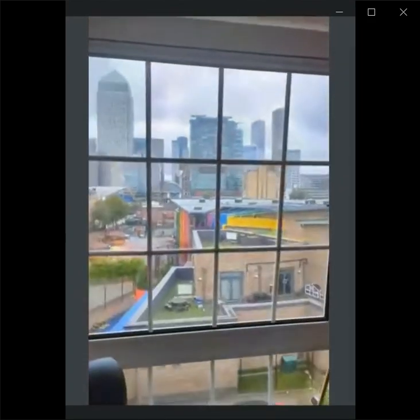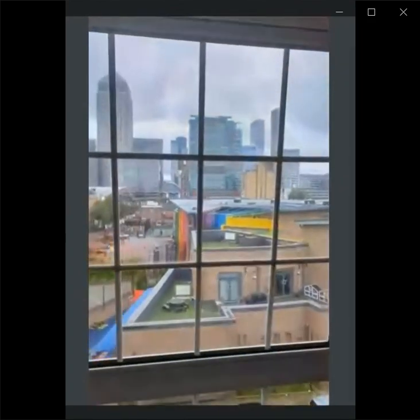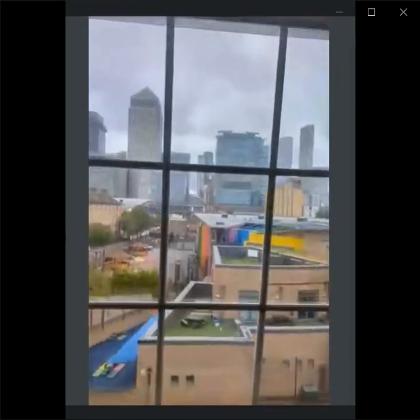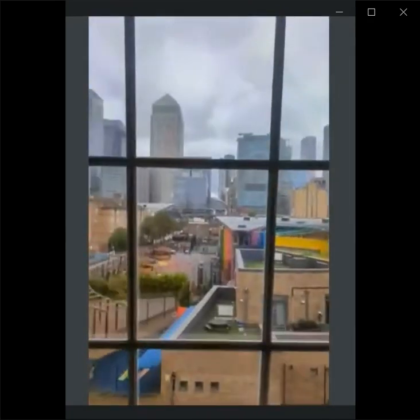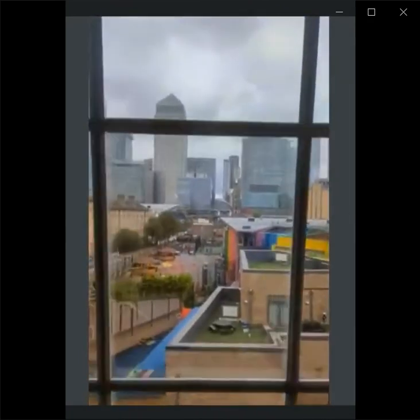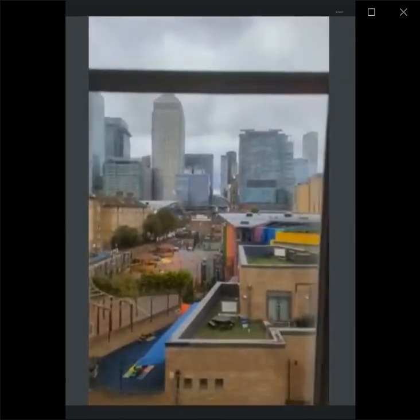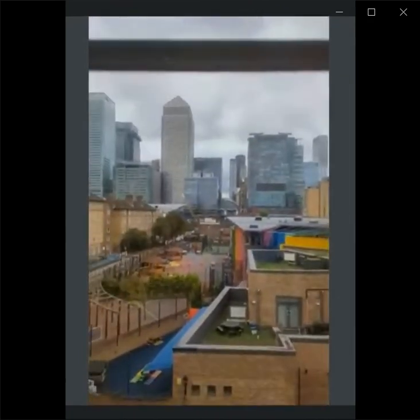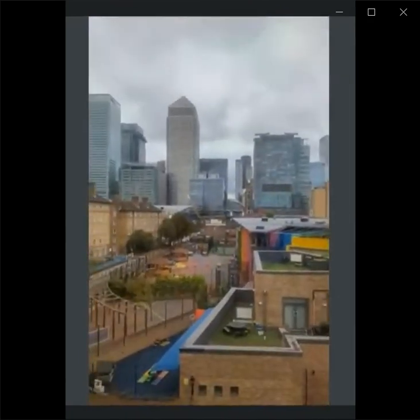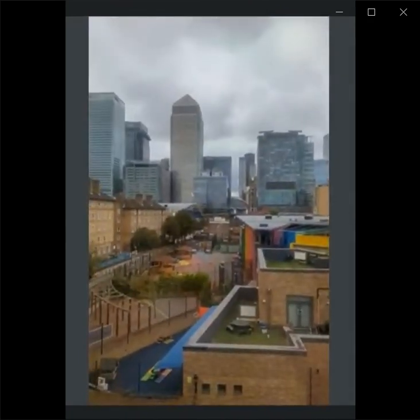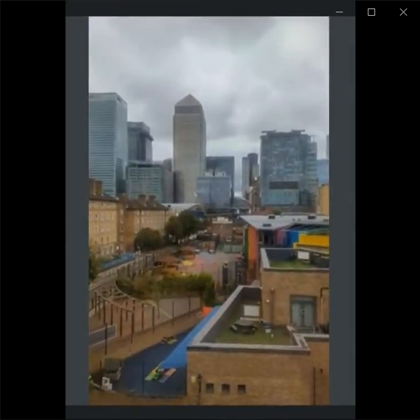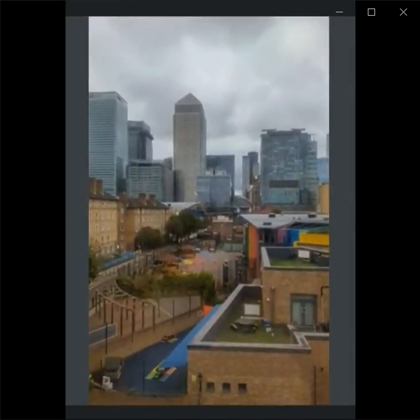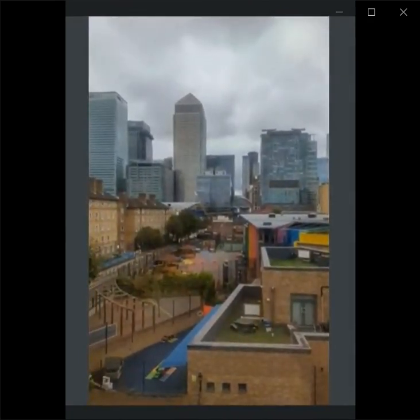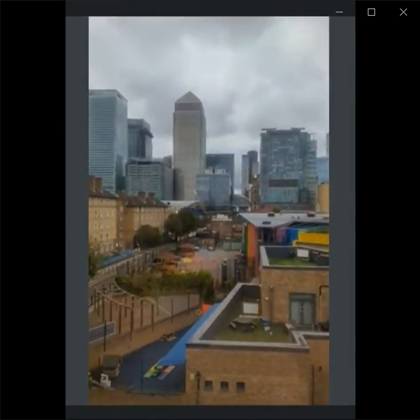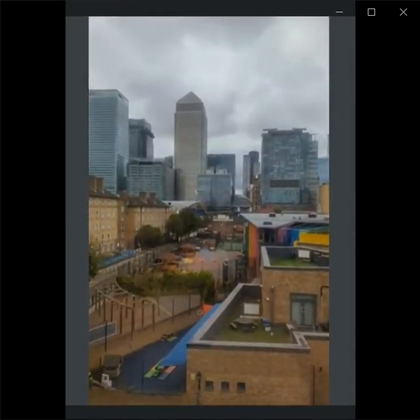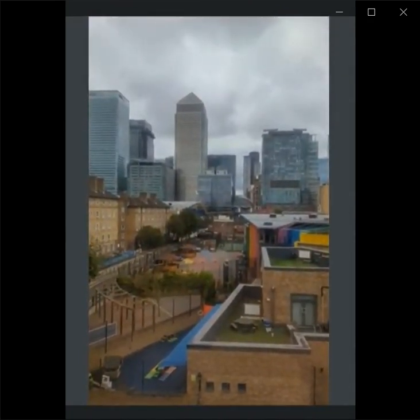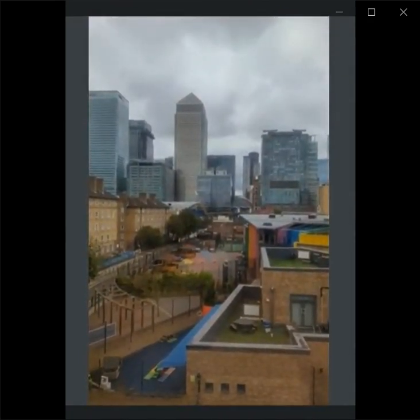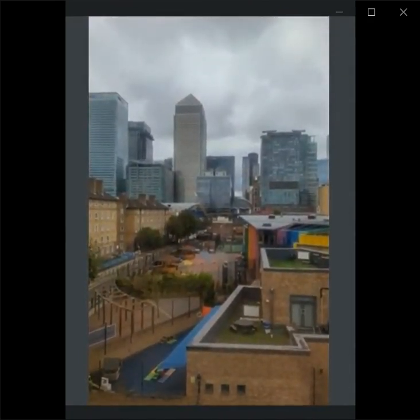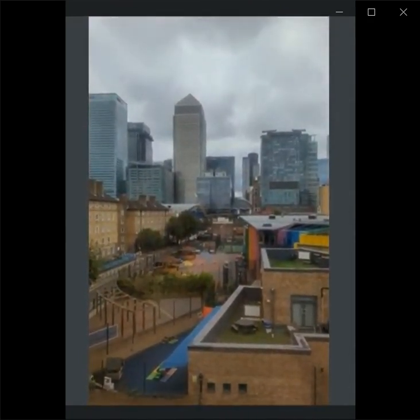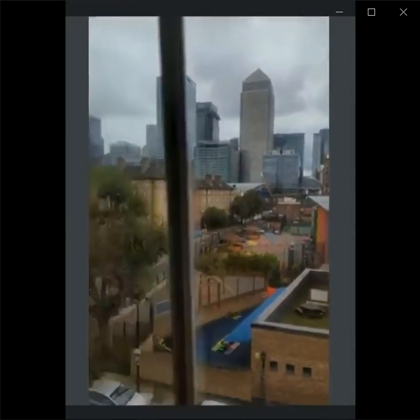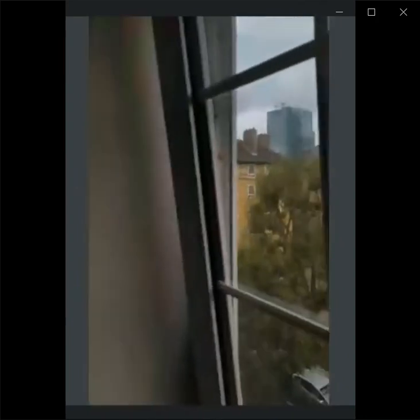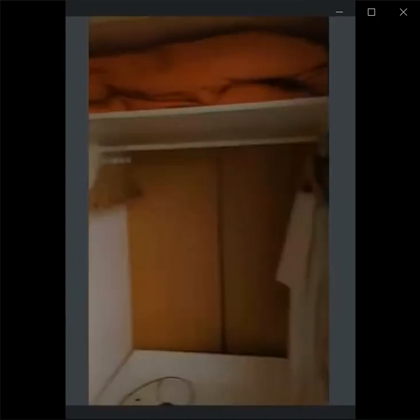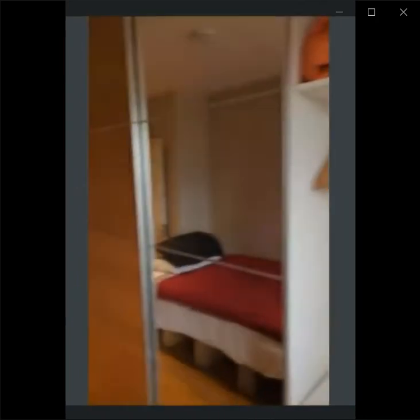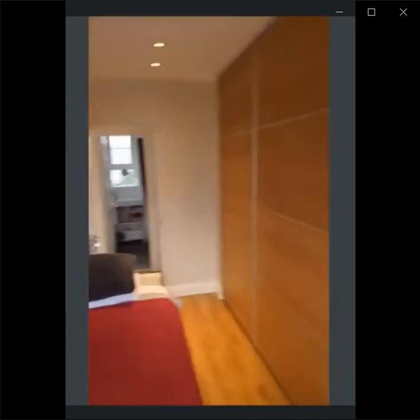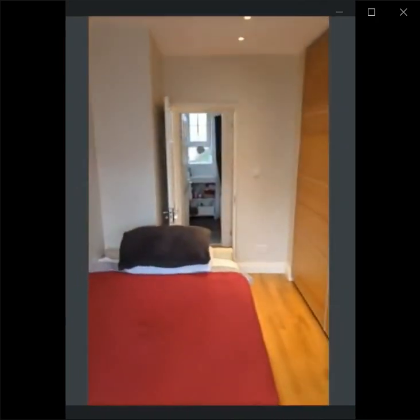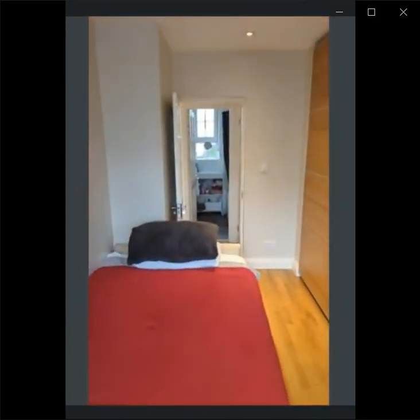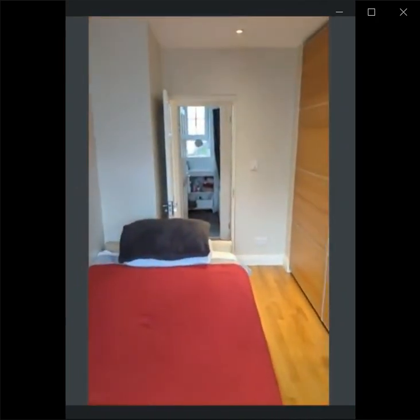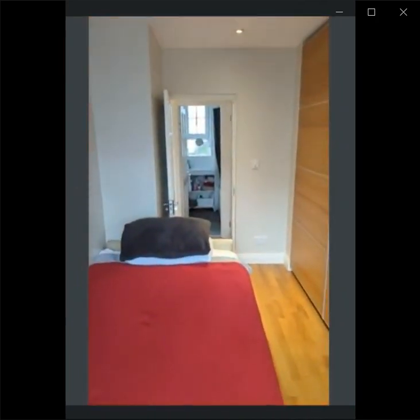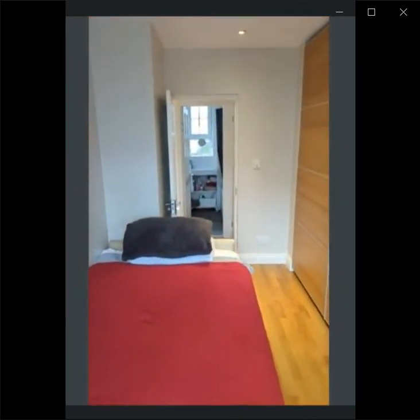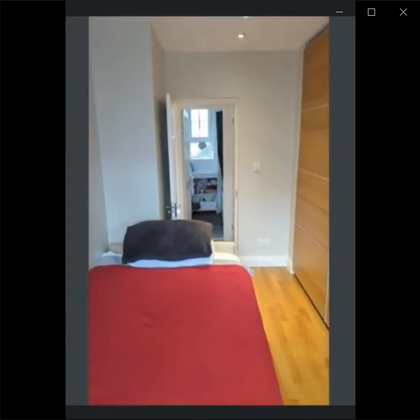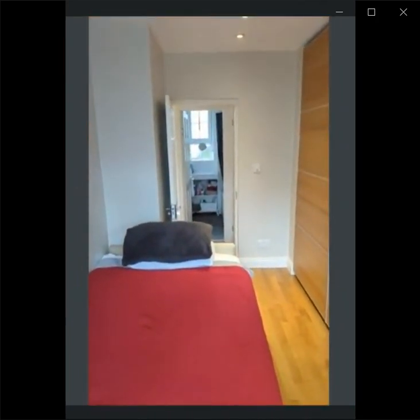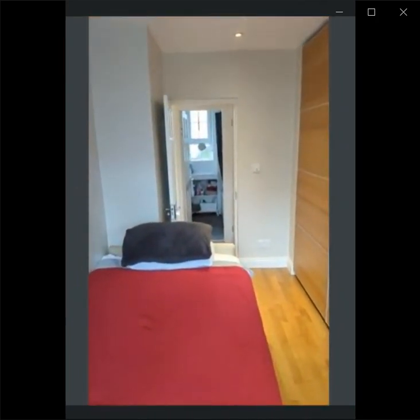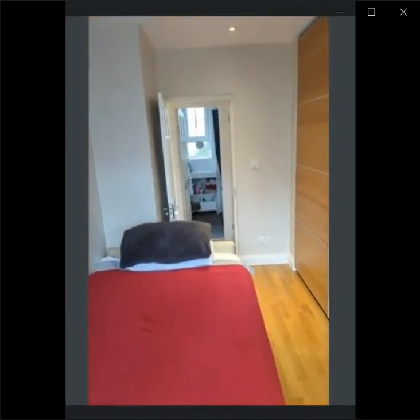Let's take a look at this view from the window — look how nice it is. And here is a massive closet as well as the bed.